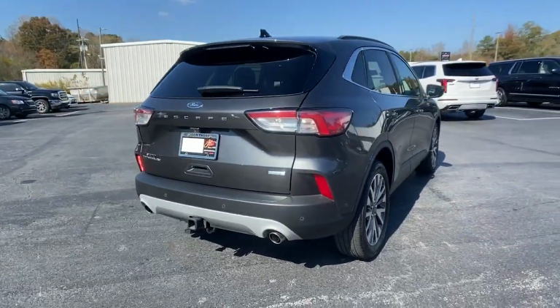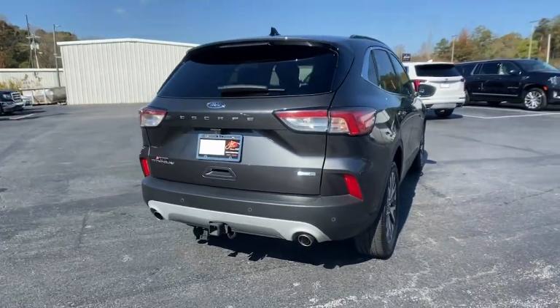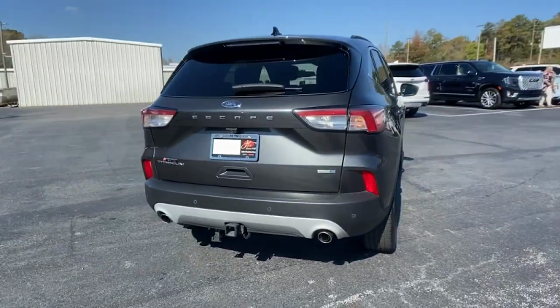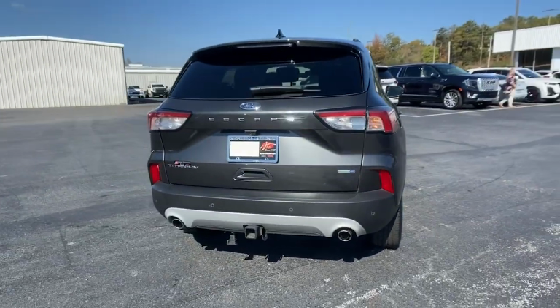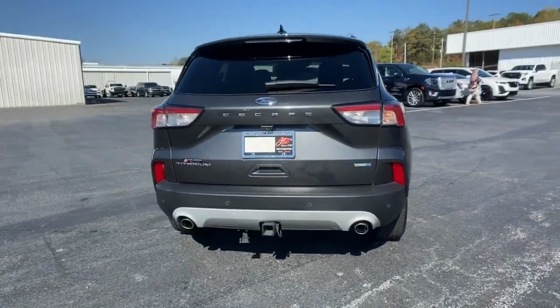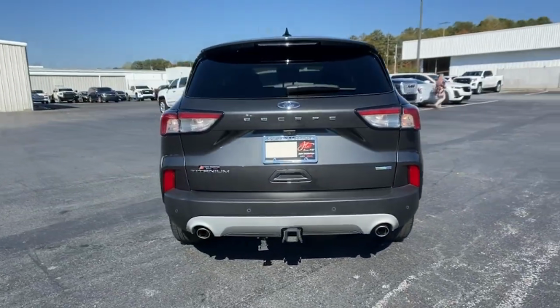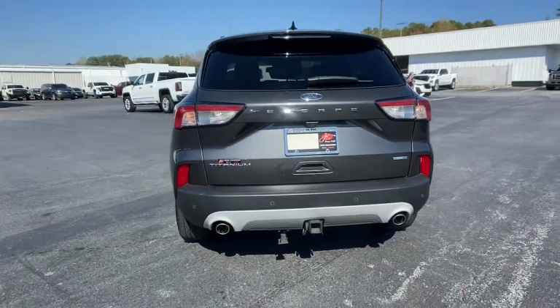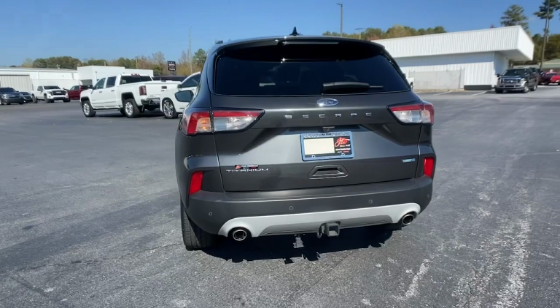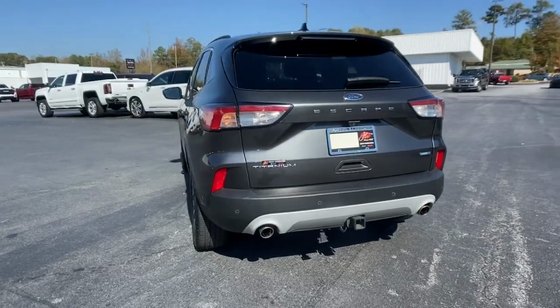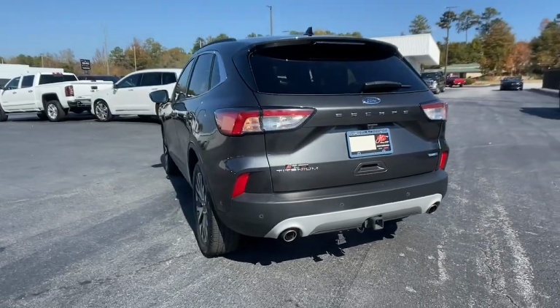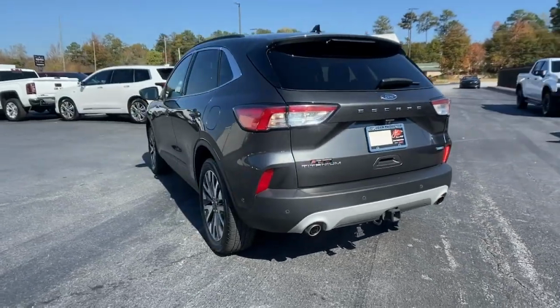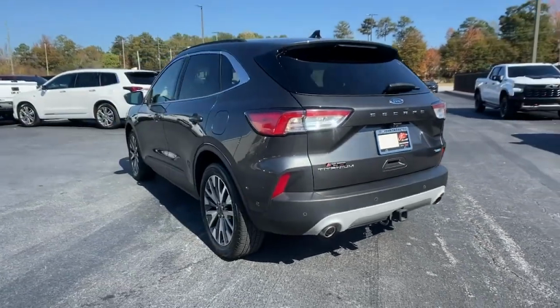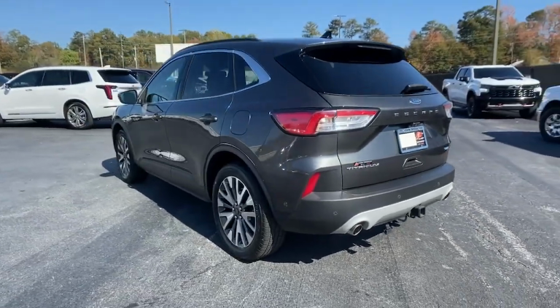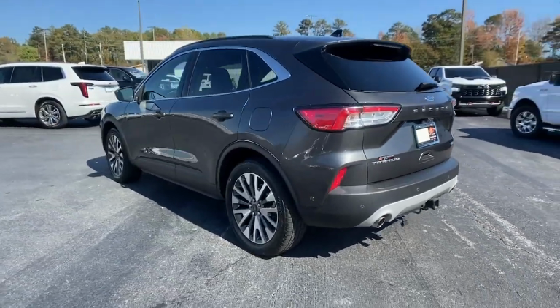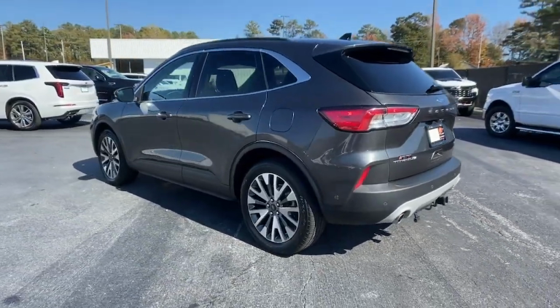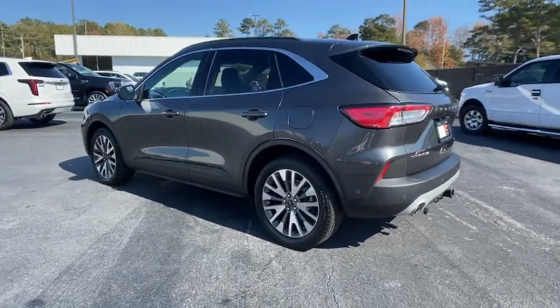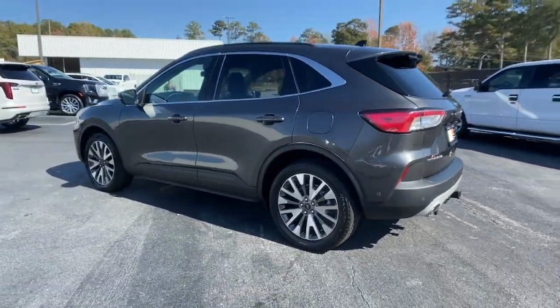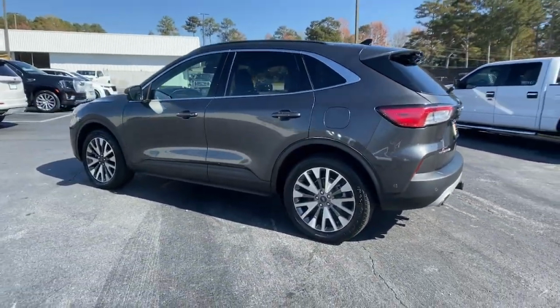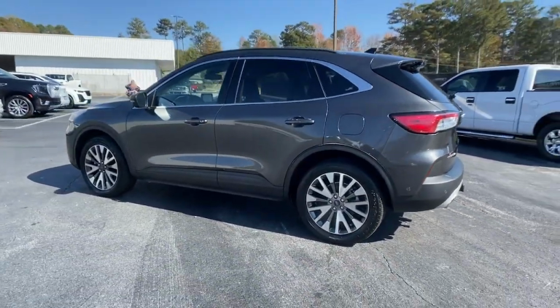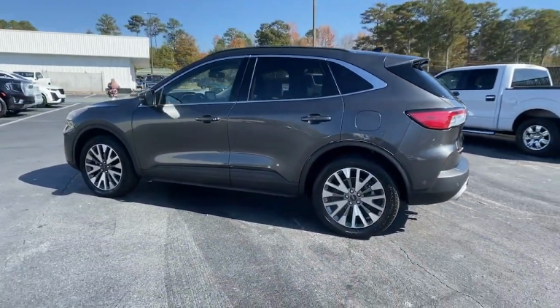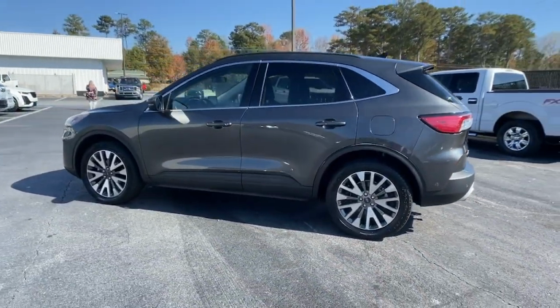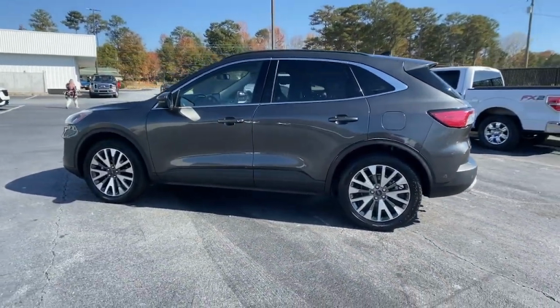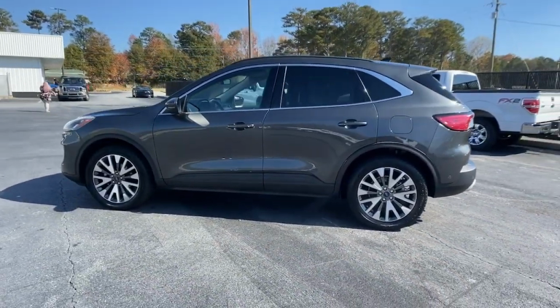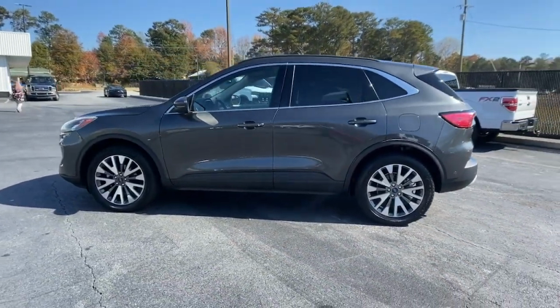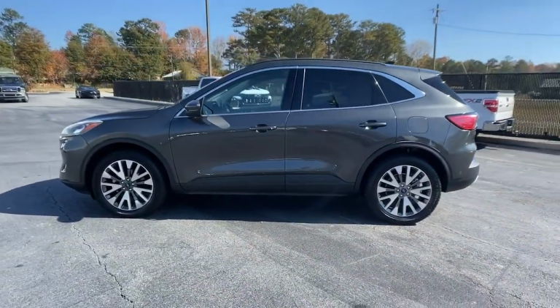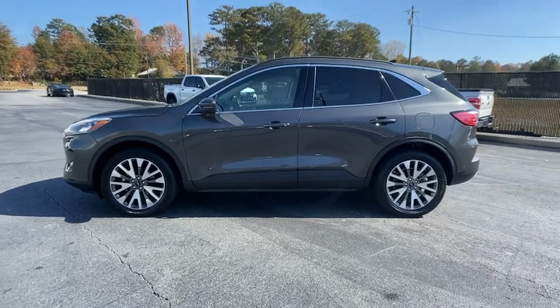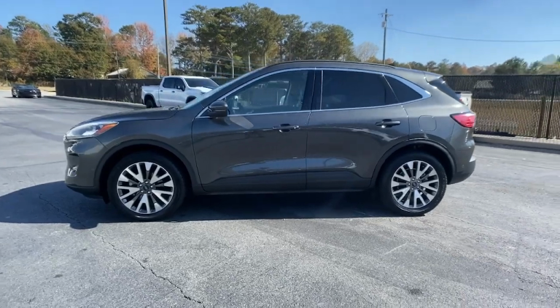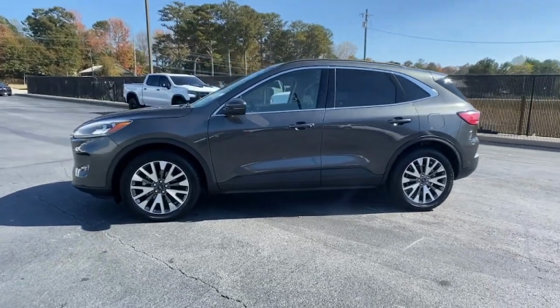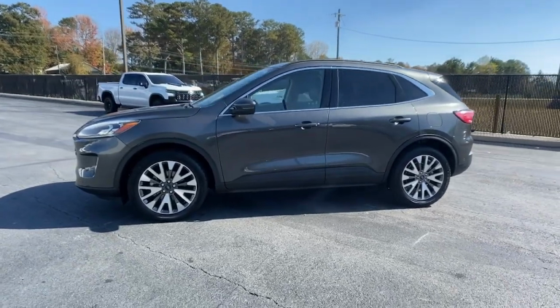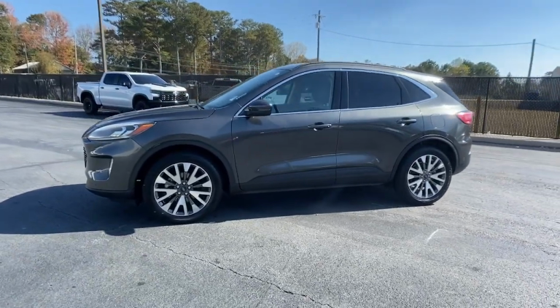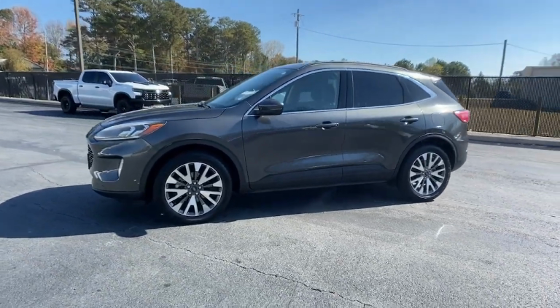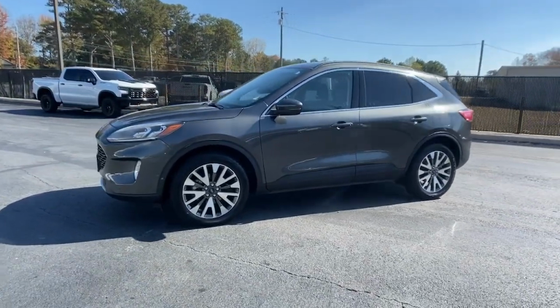This compact SUV is your calm, capable refuge in a hectic world. Designed to be family-friendly with a can-do heart, its technology protects,